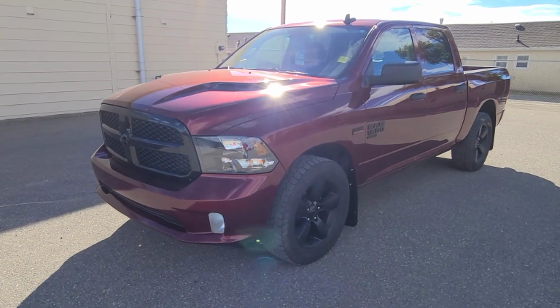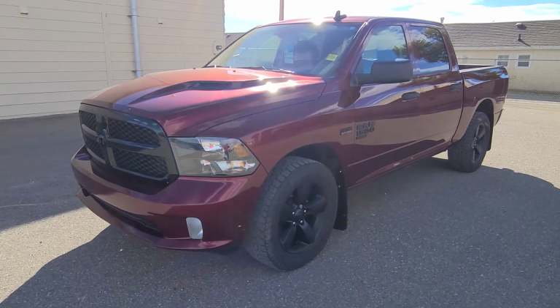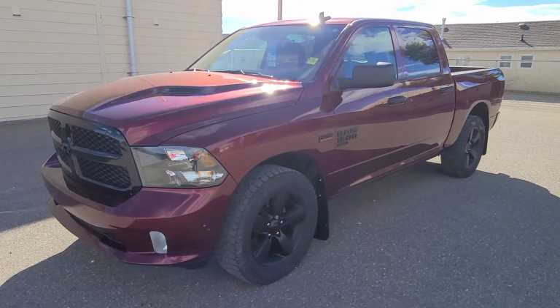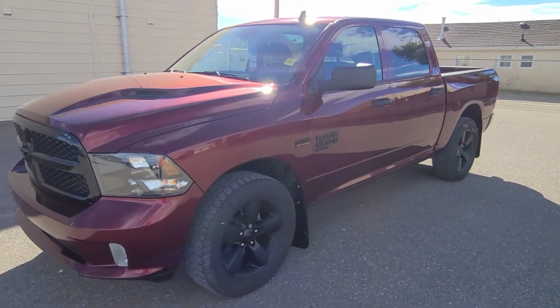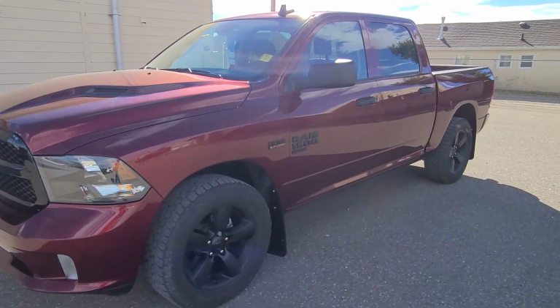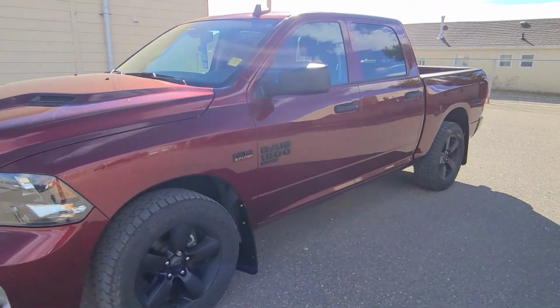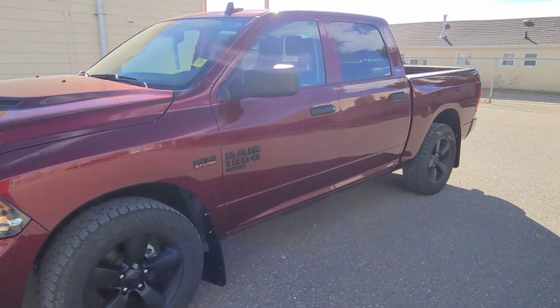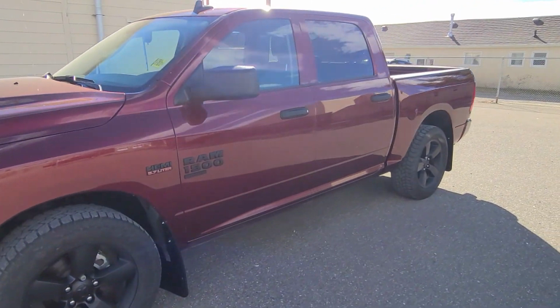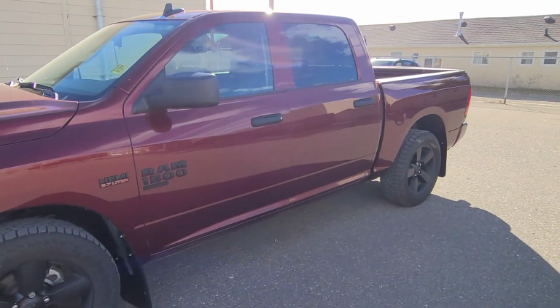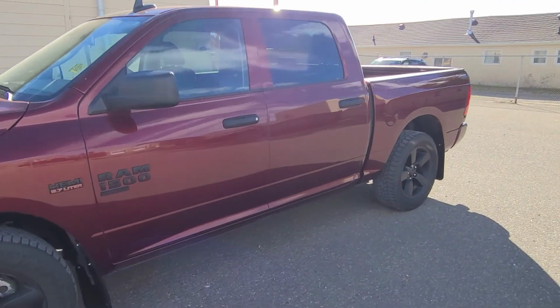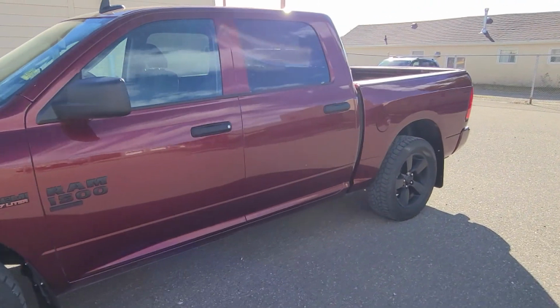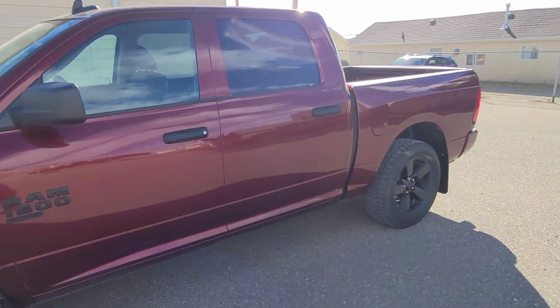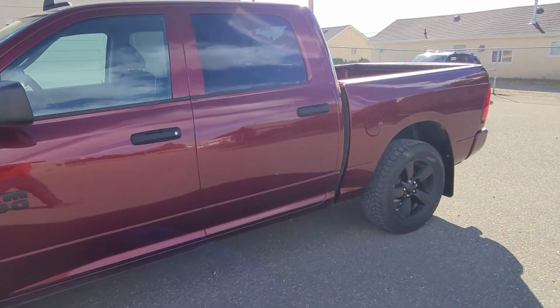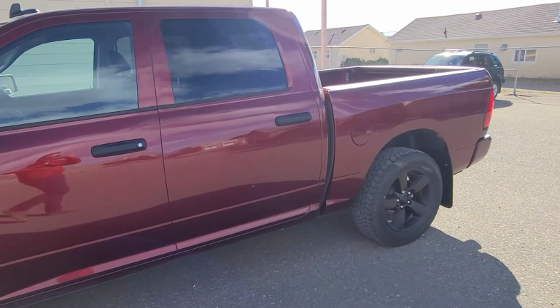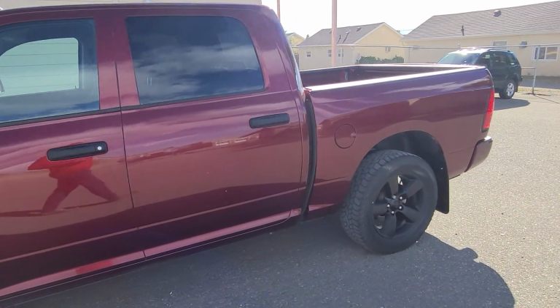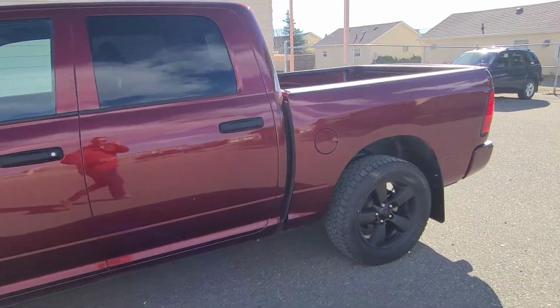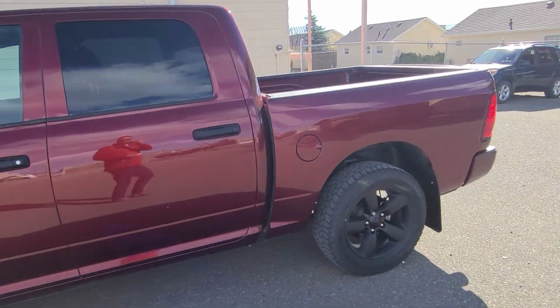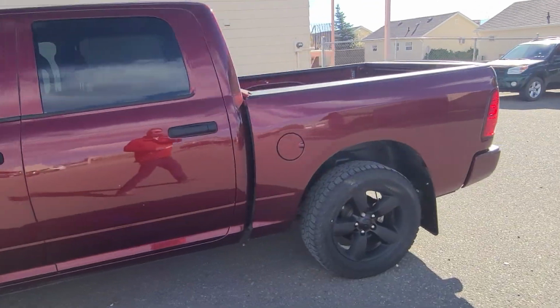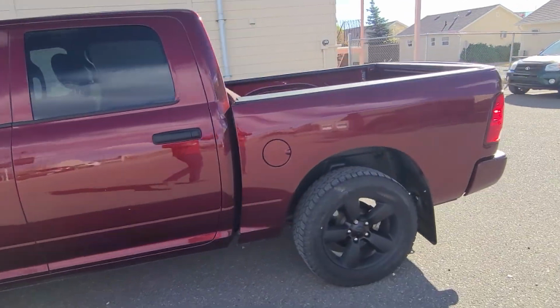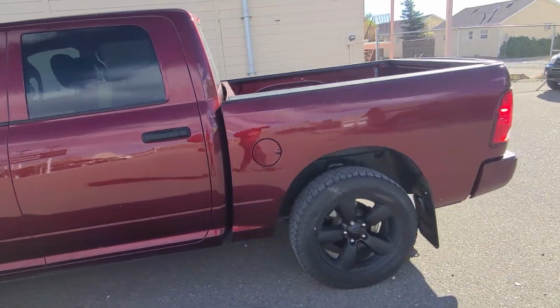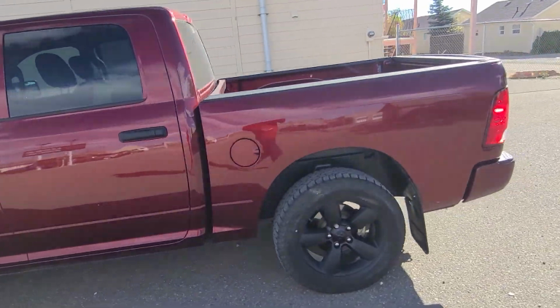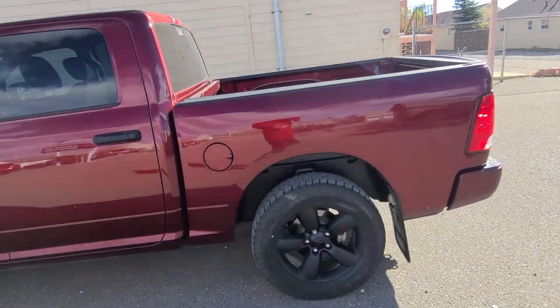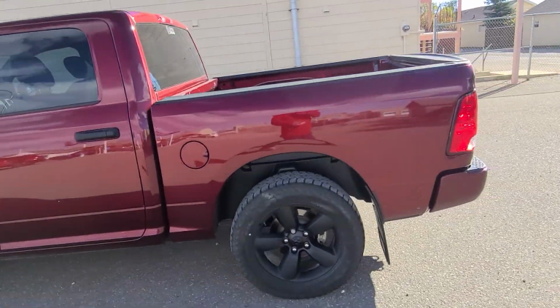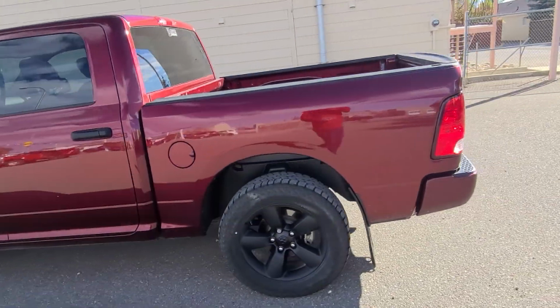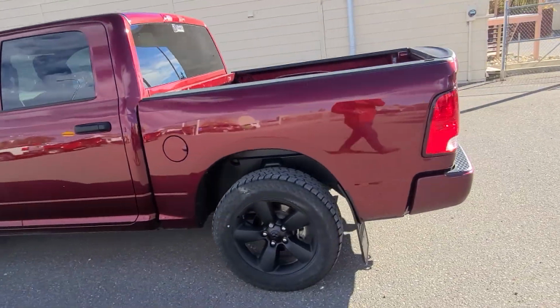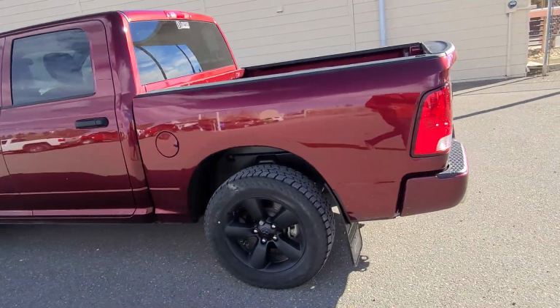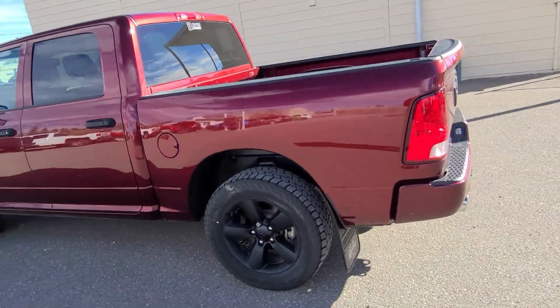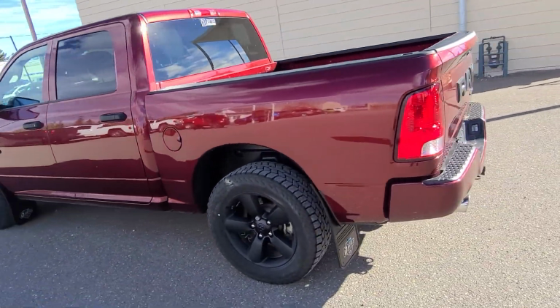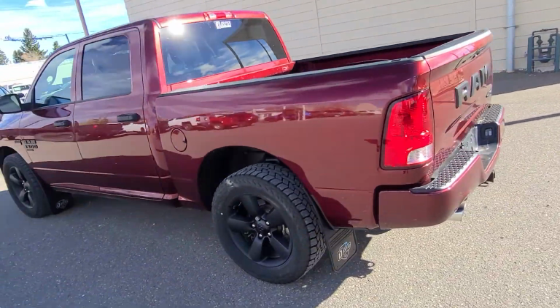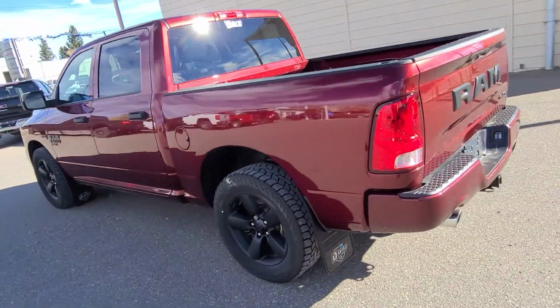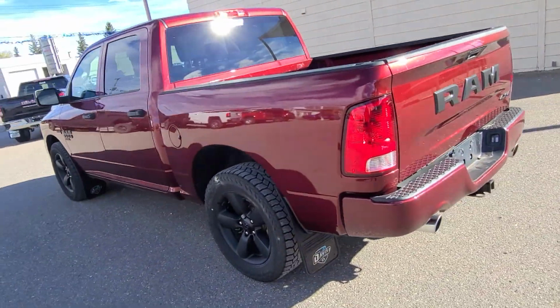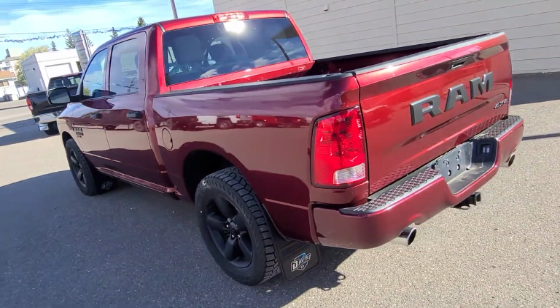Stock number 18908 is a 2019 Ram 1500 Express, night edition, Monaco red in color.